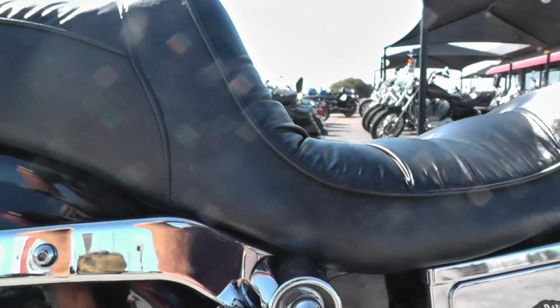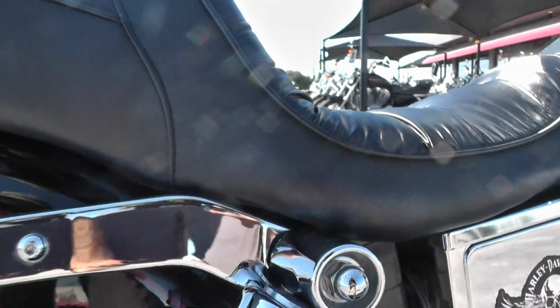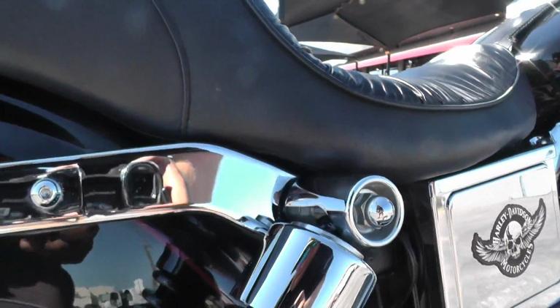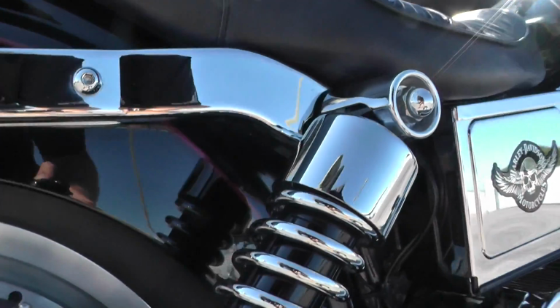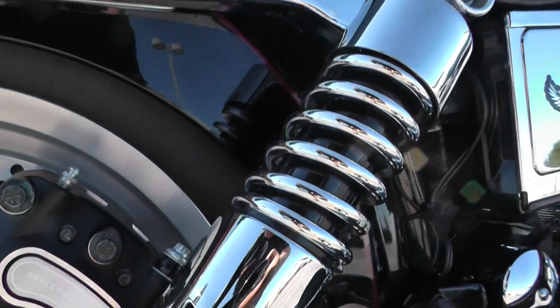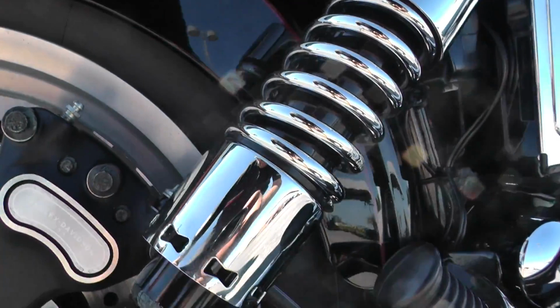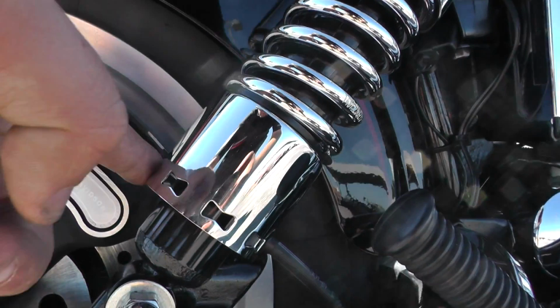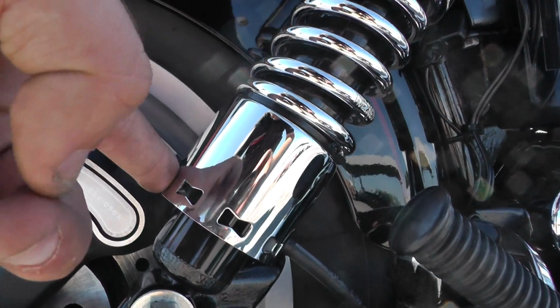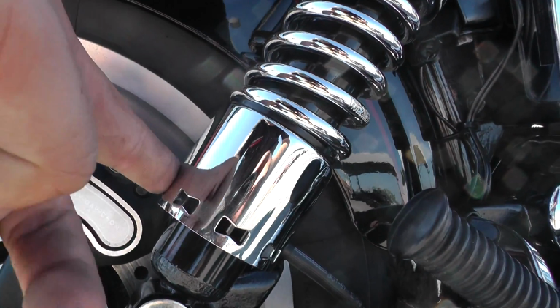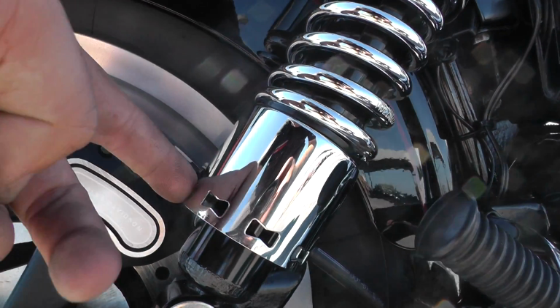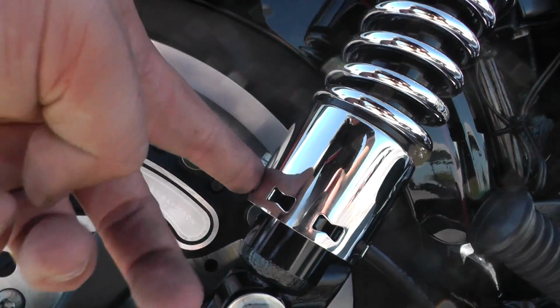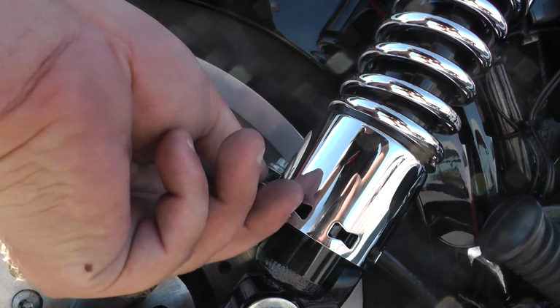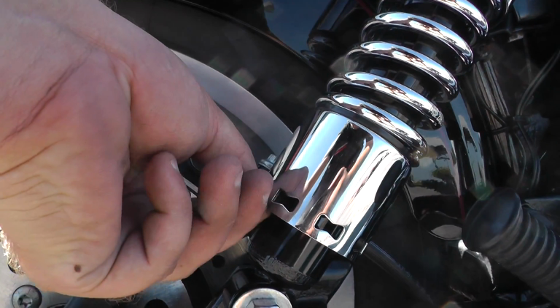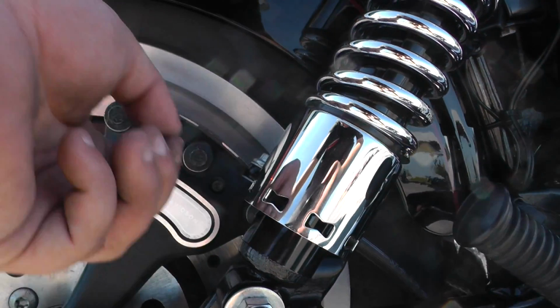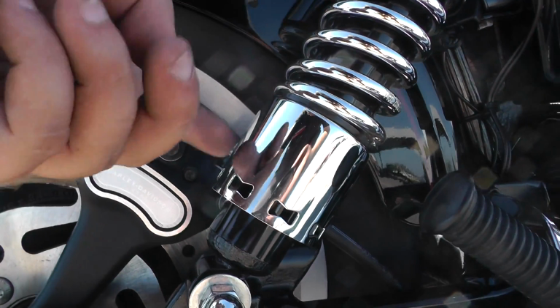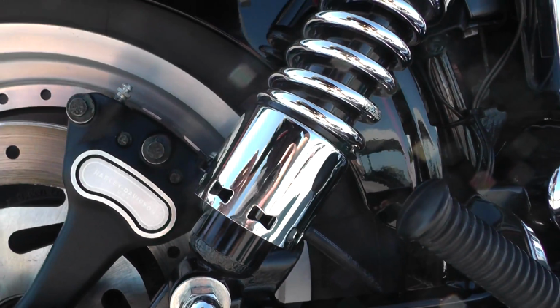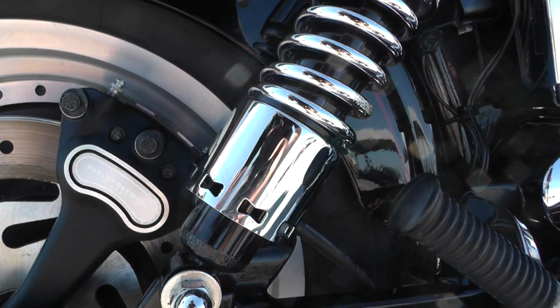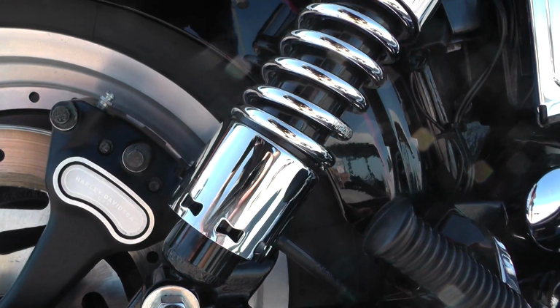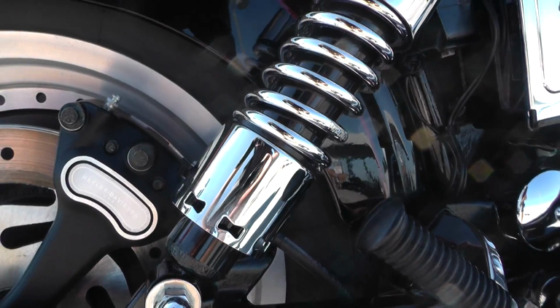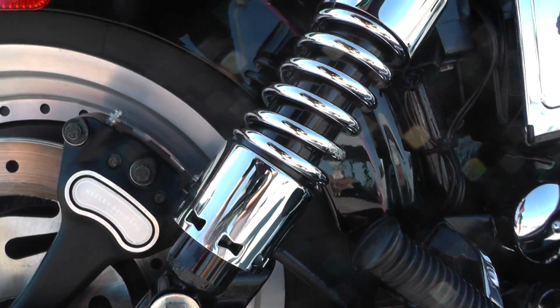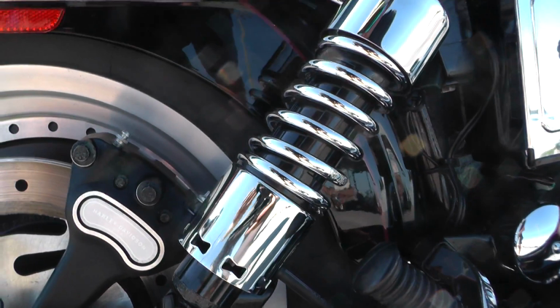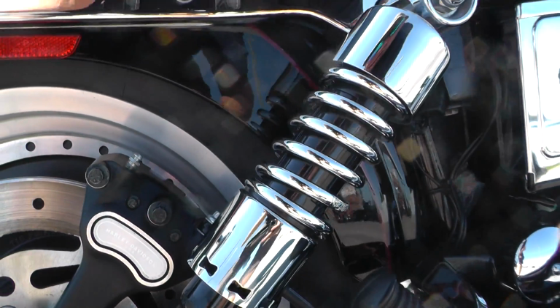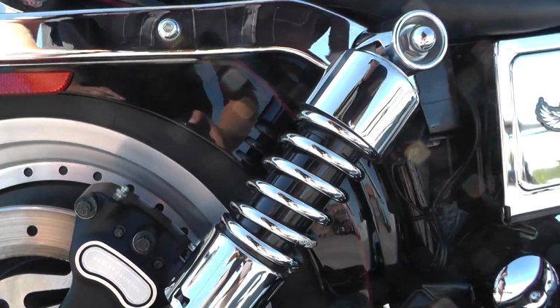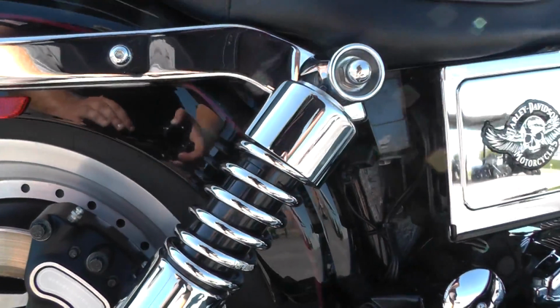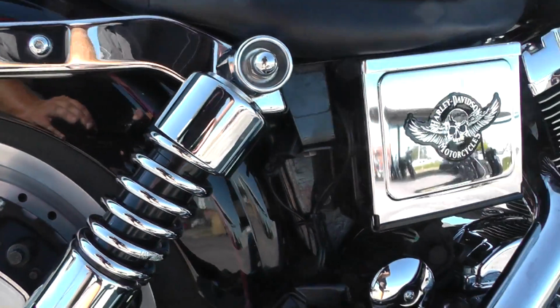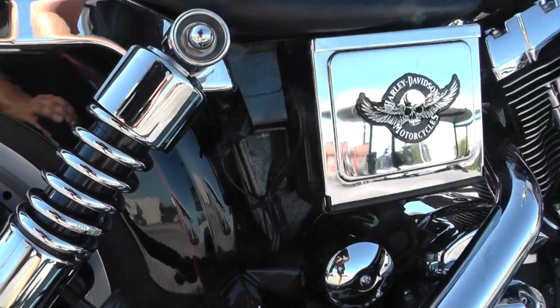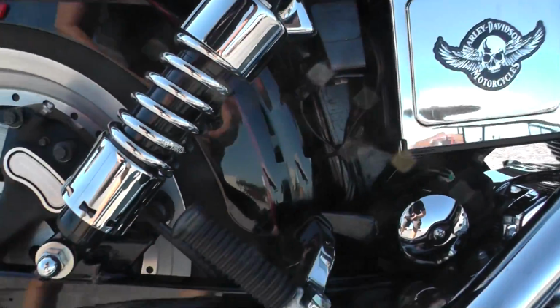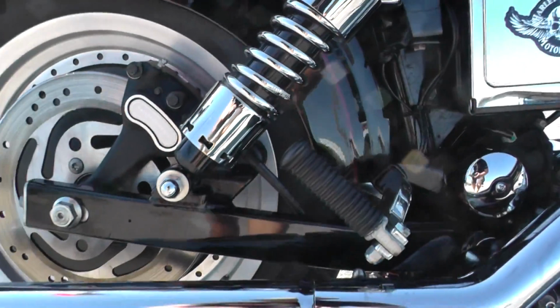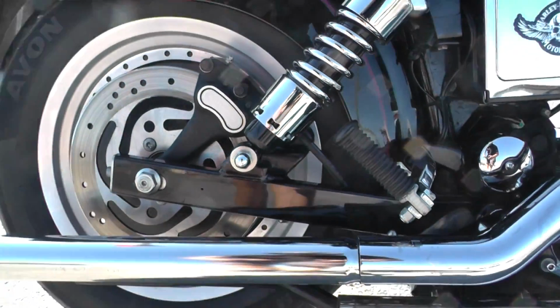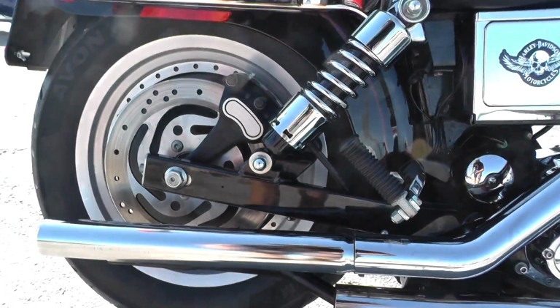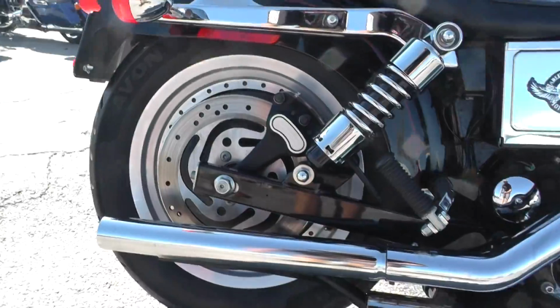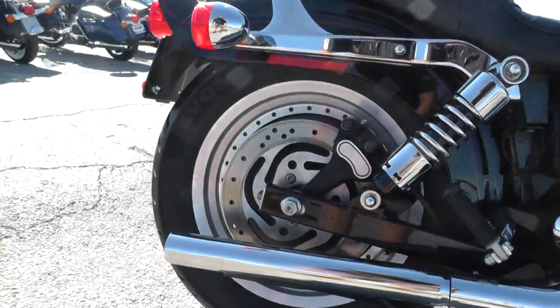The Dyna's got the external shocks. I want to say these are adjustable — that's what these notches are for. You can stiffen or soften the suspension depending on if you're riding two-up or if you've got a lot of luggage.